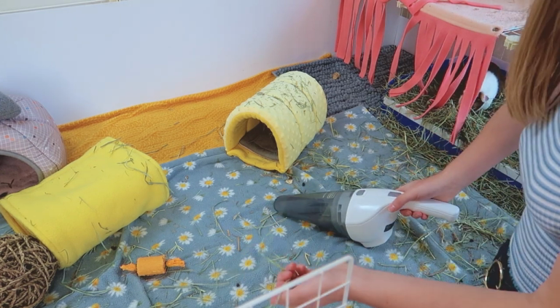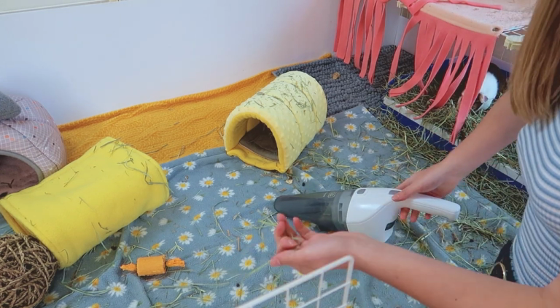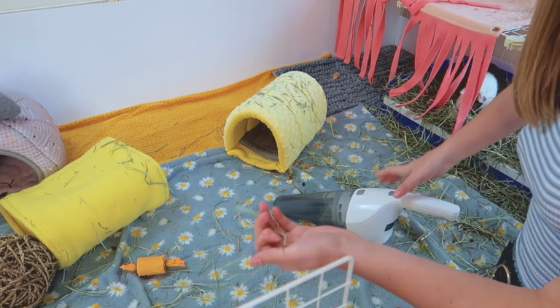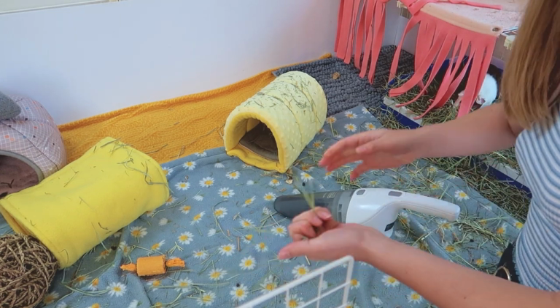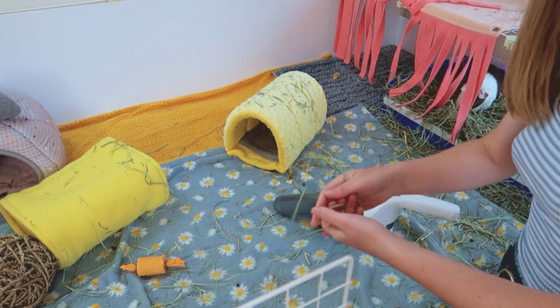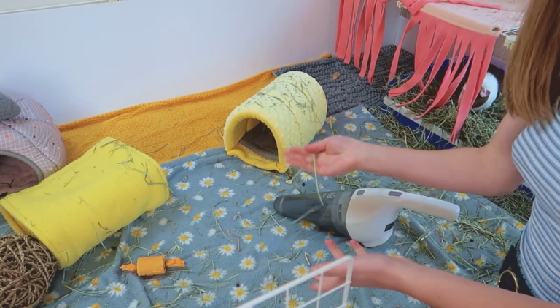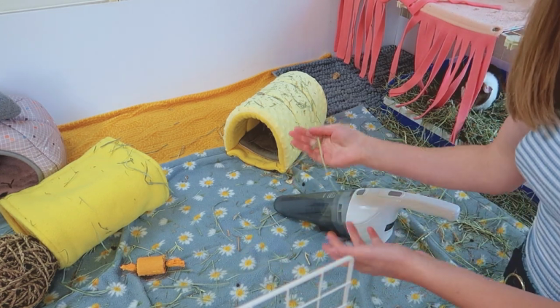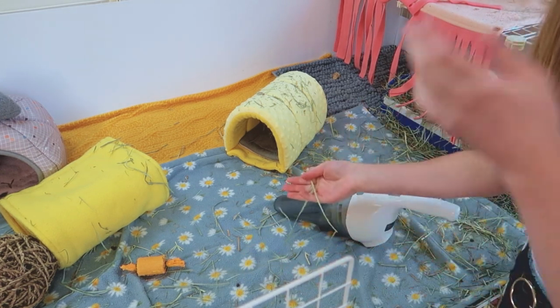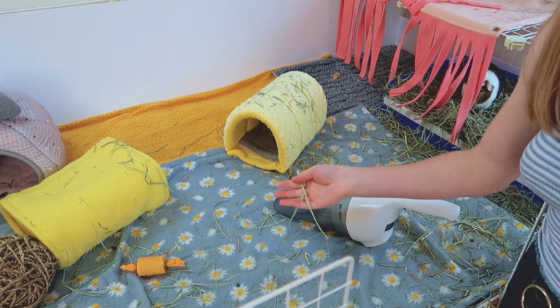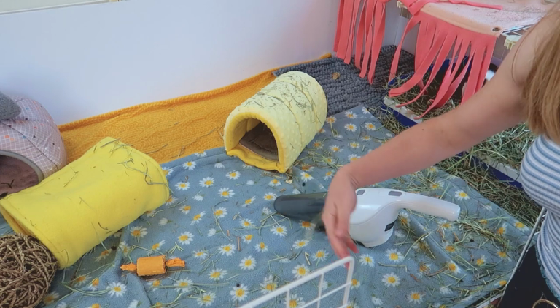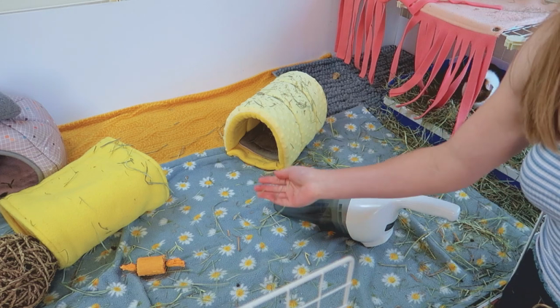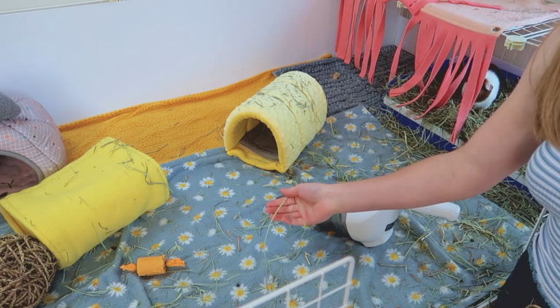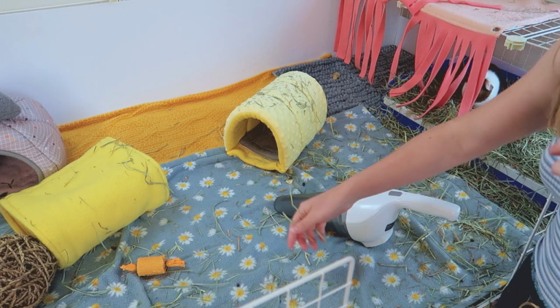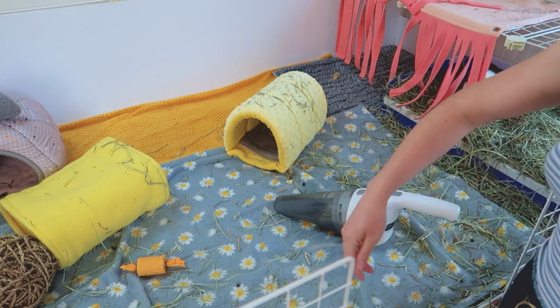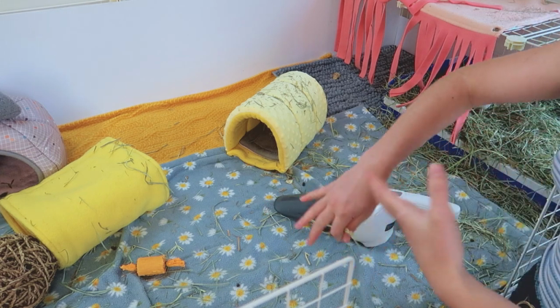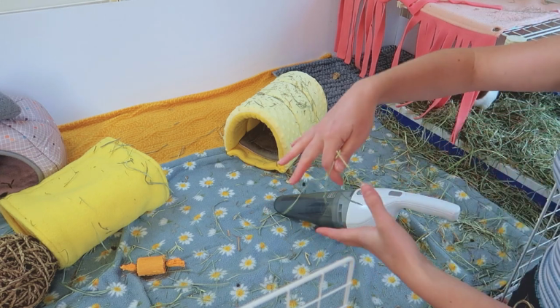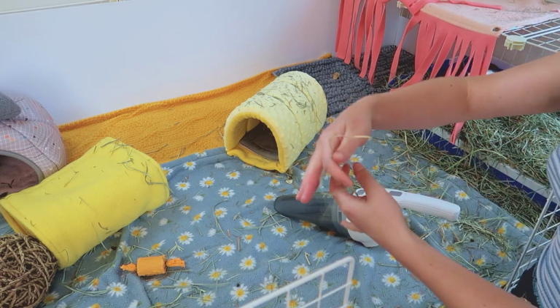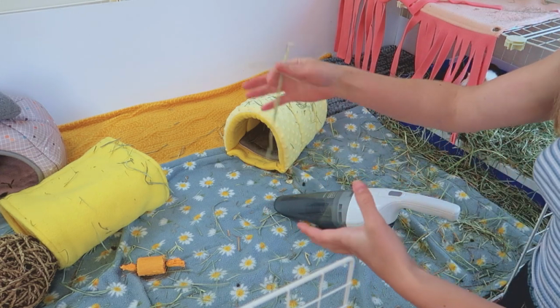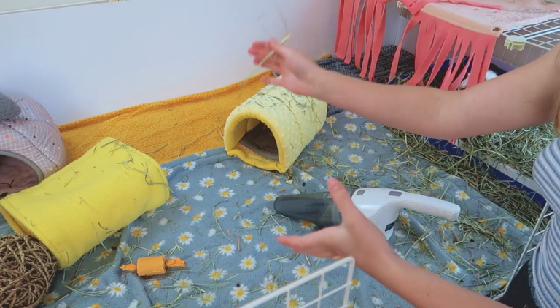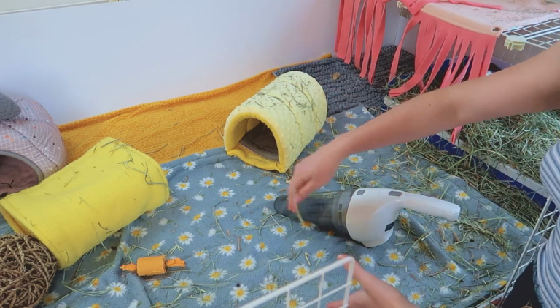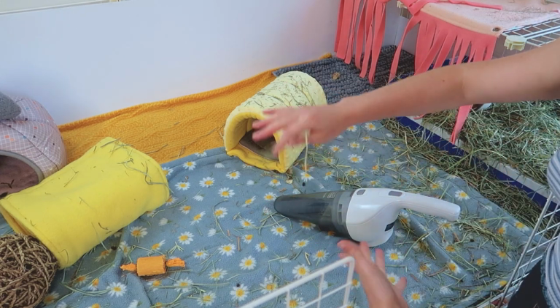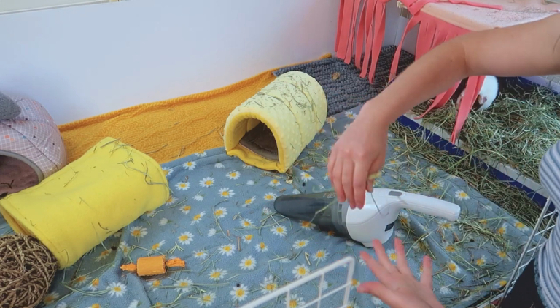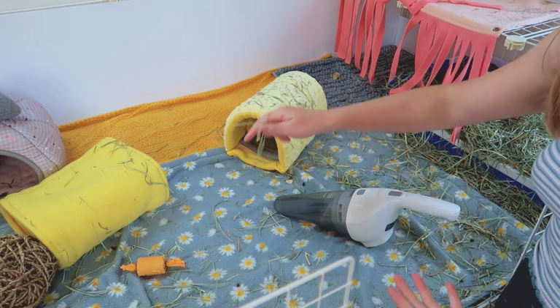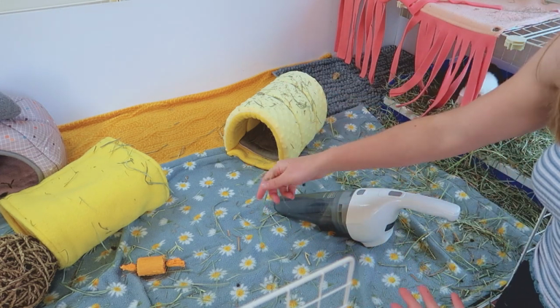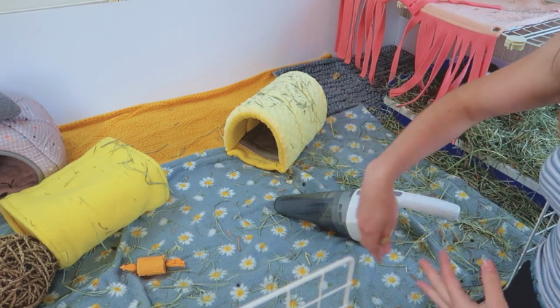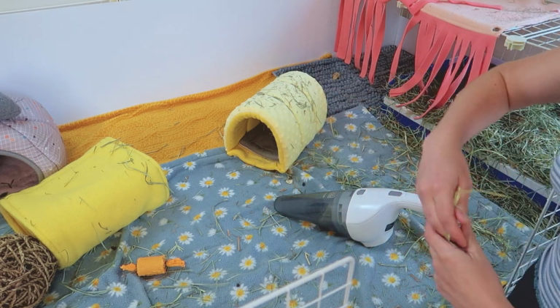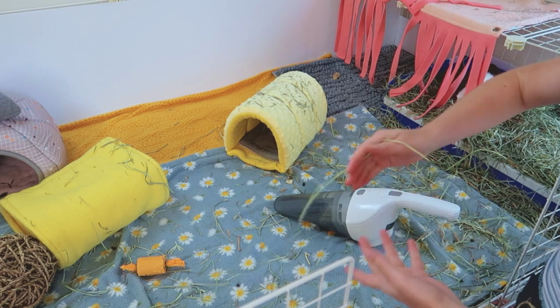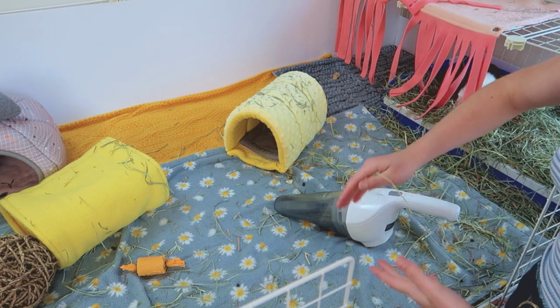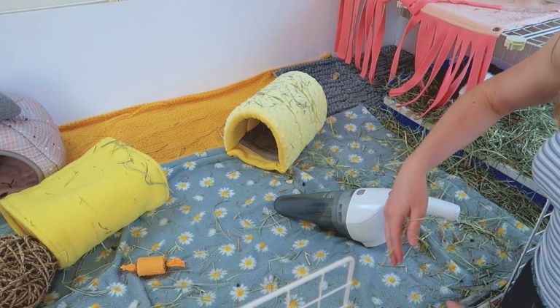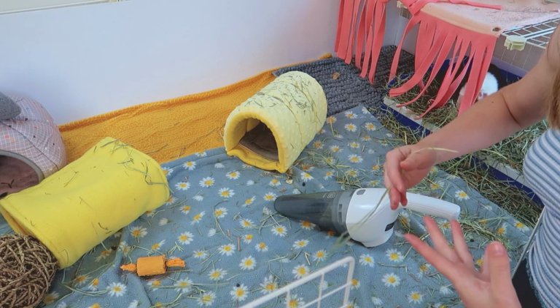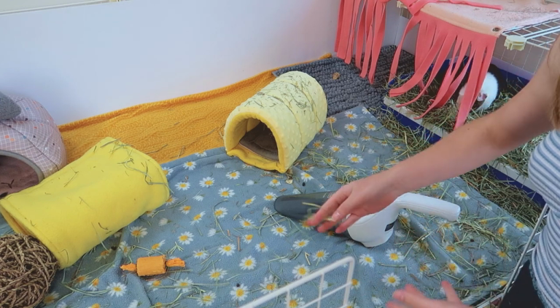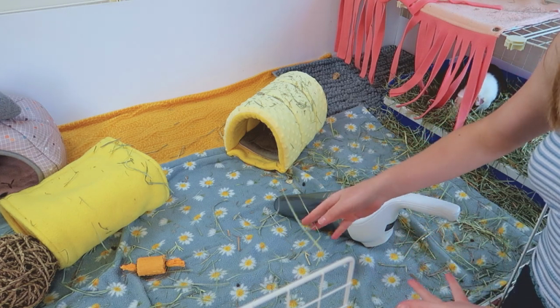A lot of people don't really care about having hay on their fleece during the week, but personally I like to get up the hay and keep it inside my boxes, so I actually use a shop vac.